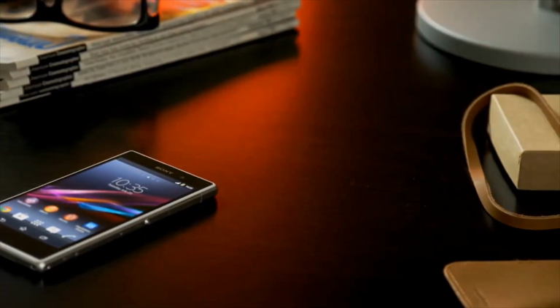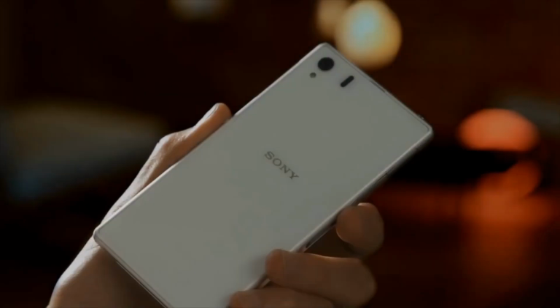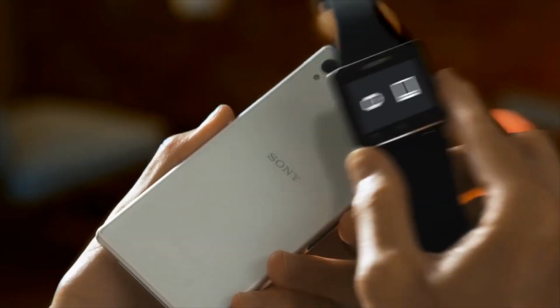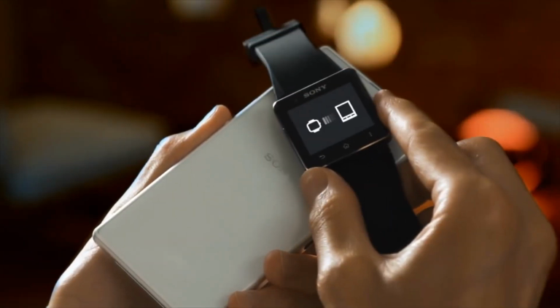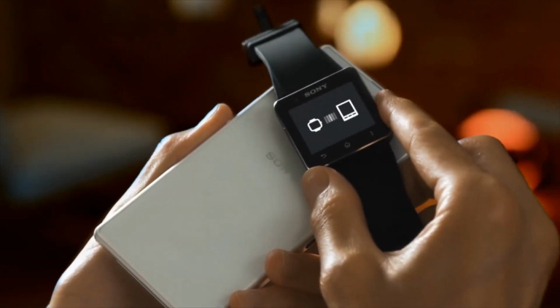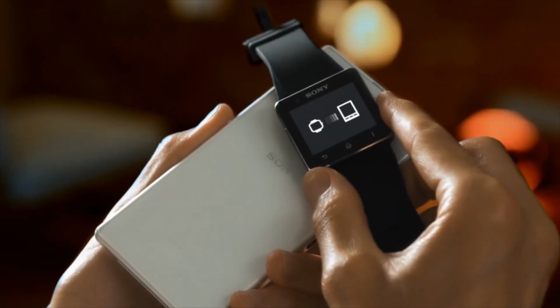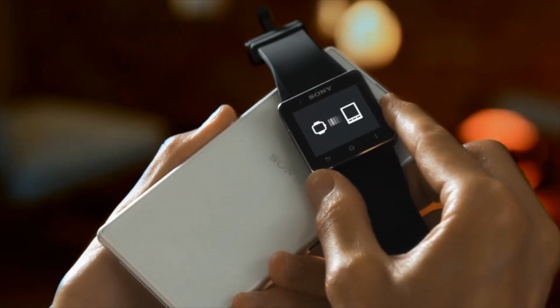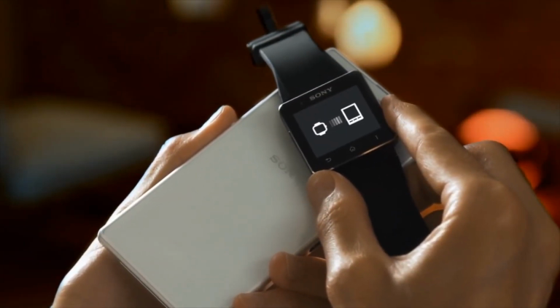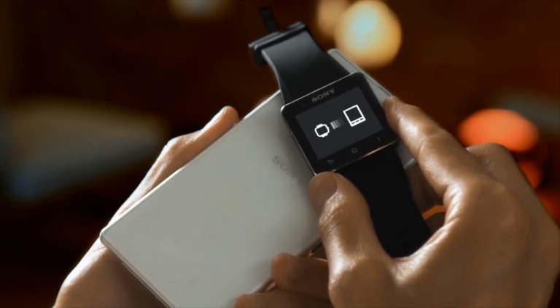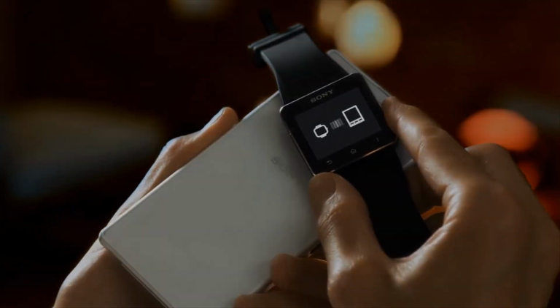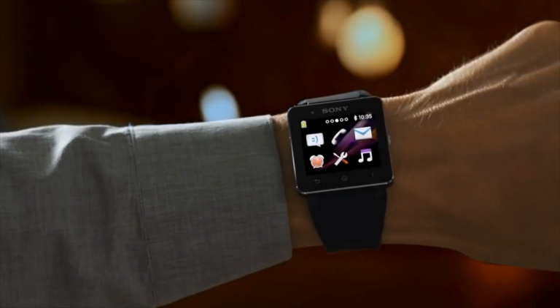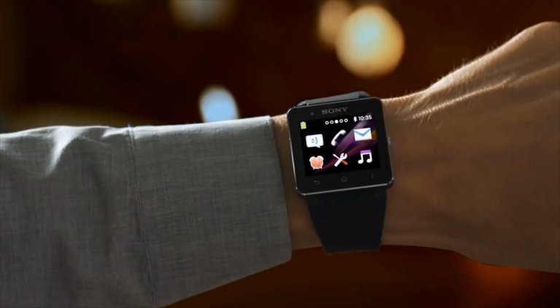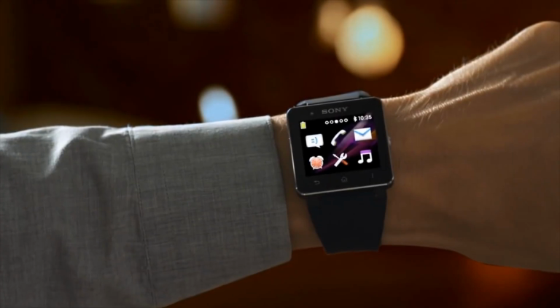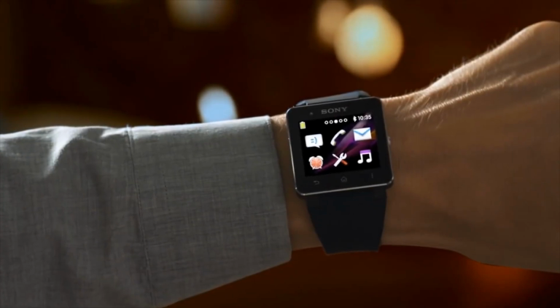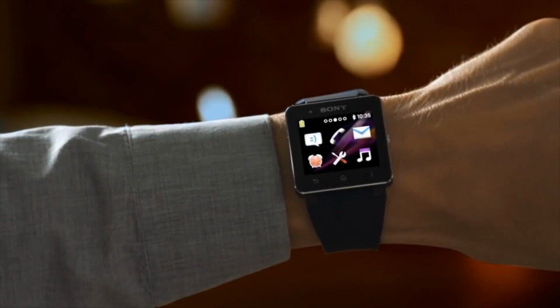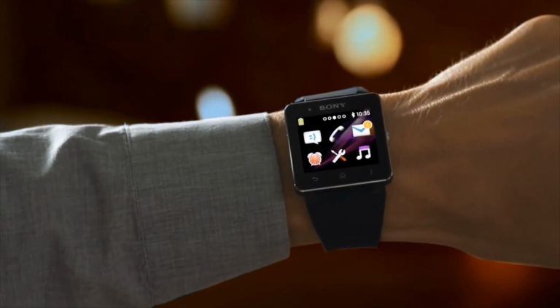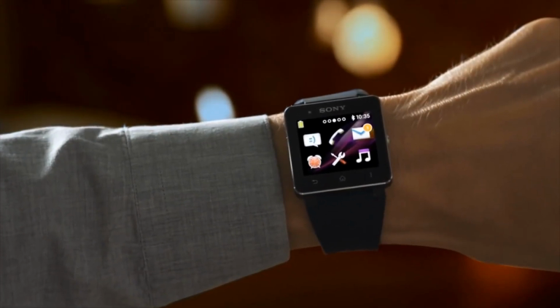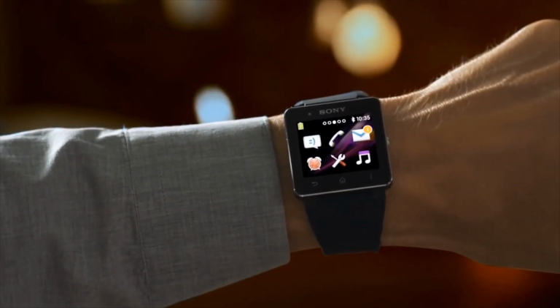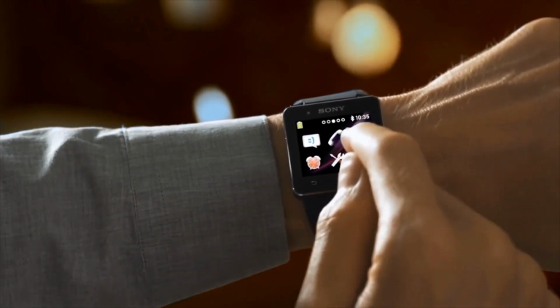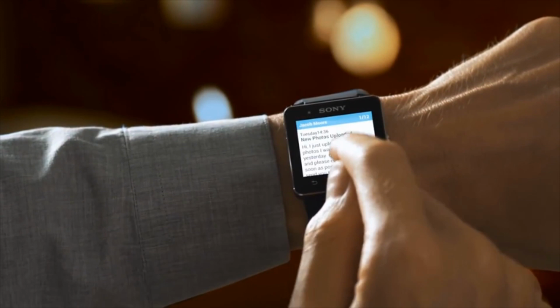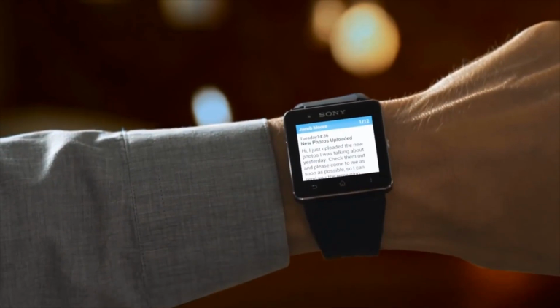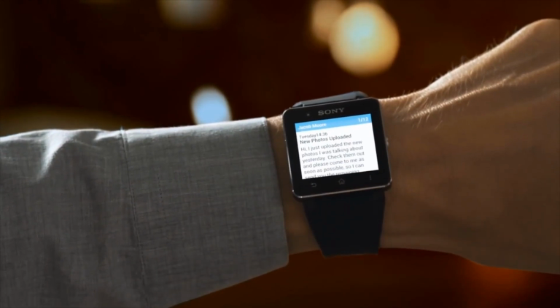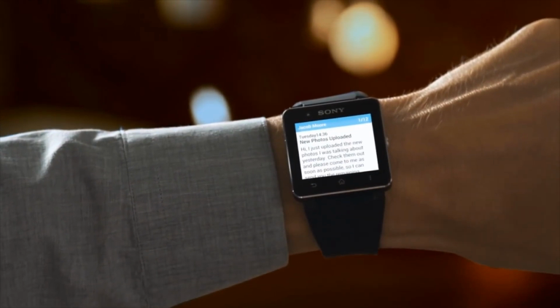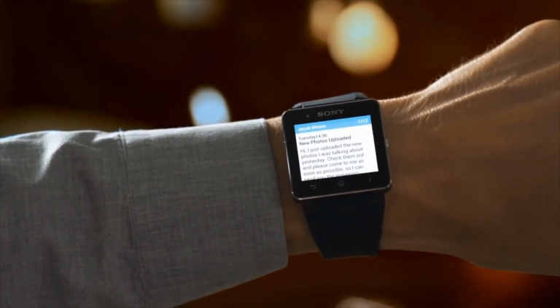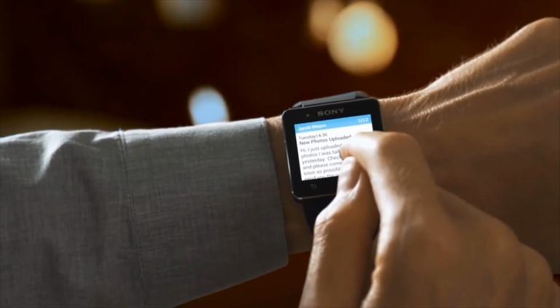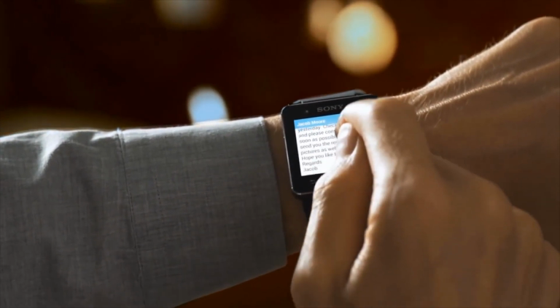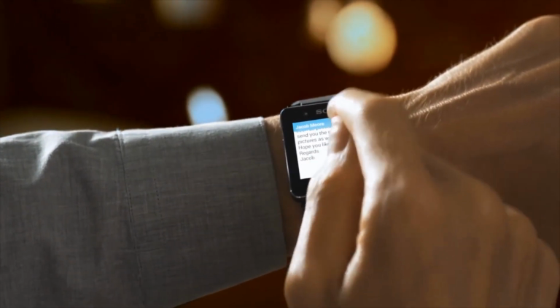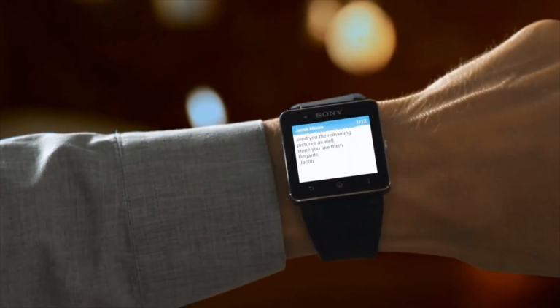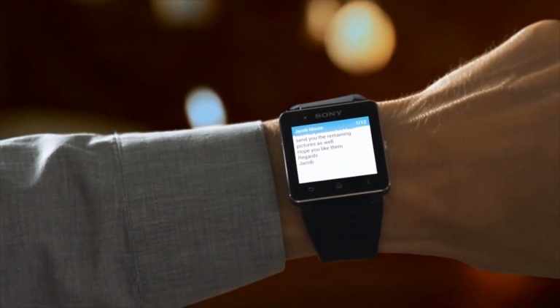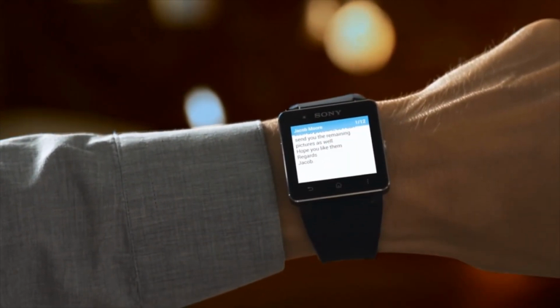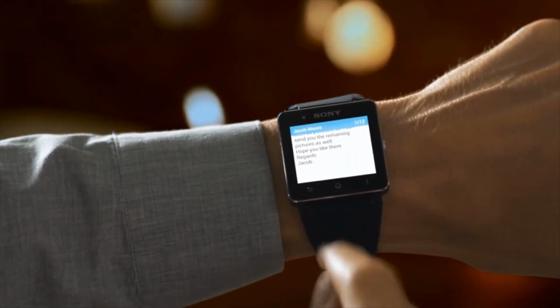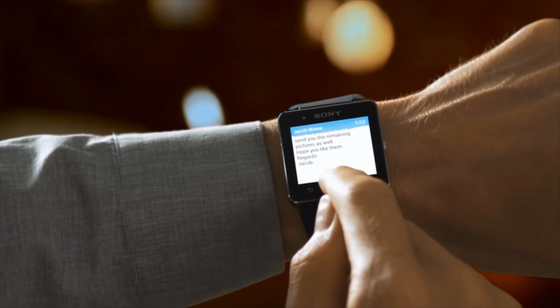Connect your smartphone to Smartwatch 2 with one touch, and when a call or notification comes in, a gentle vibrating alert will let you know. When you're wearing Smartwatch 2, you never miss a thing.